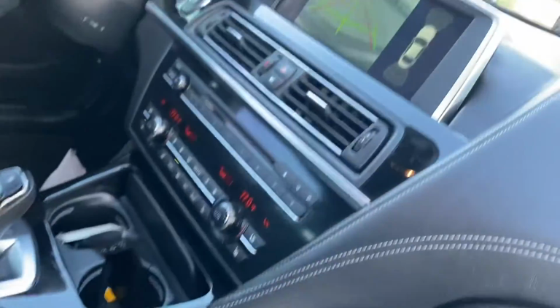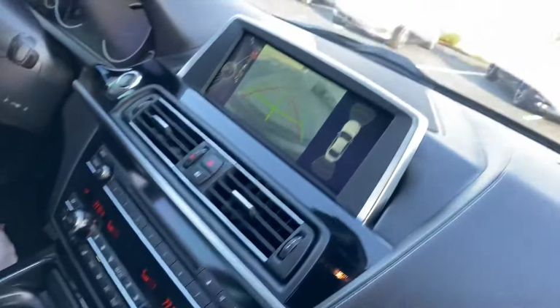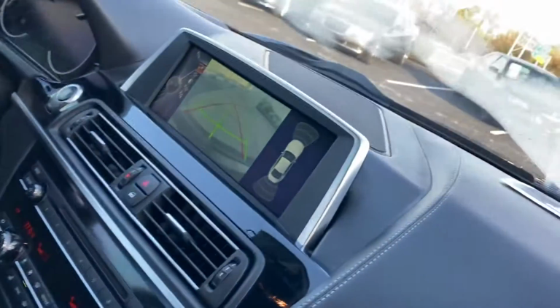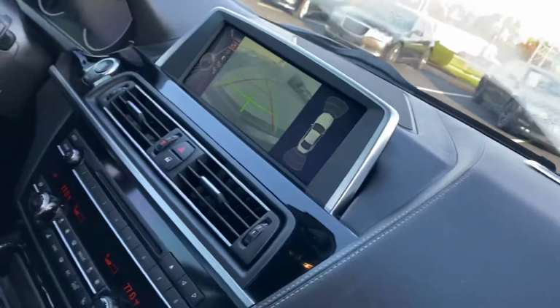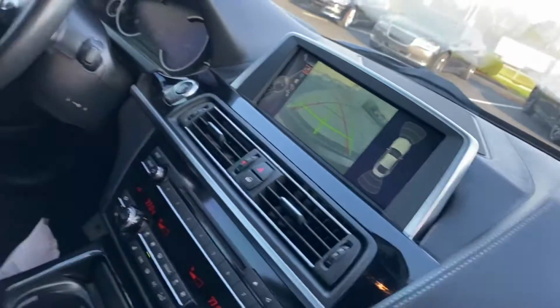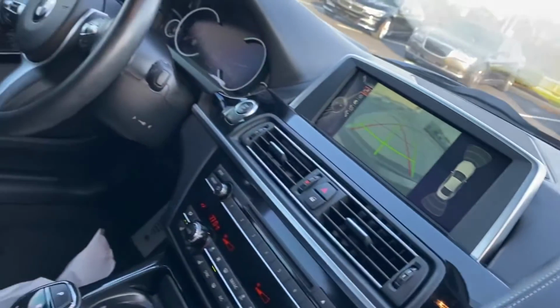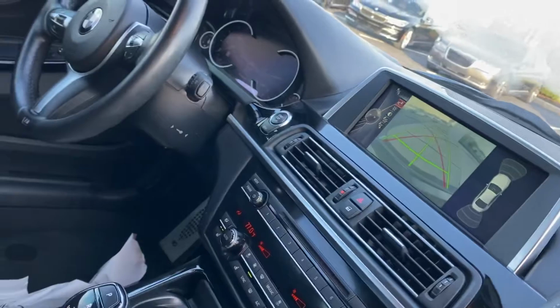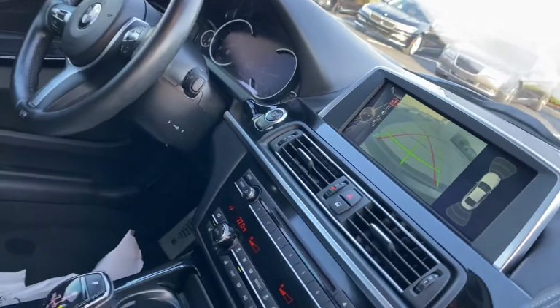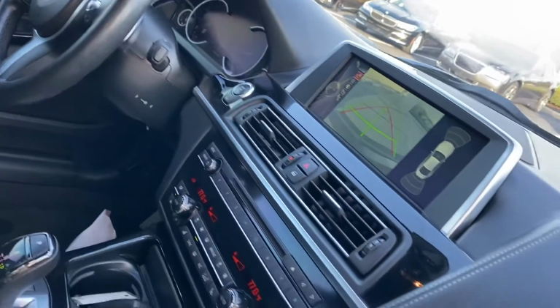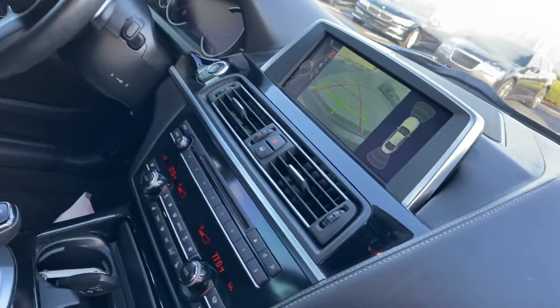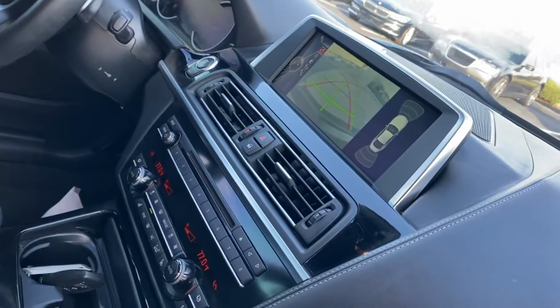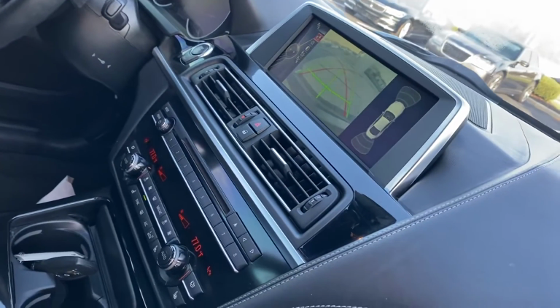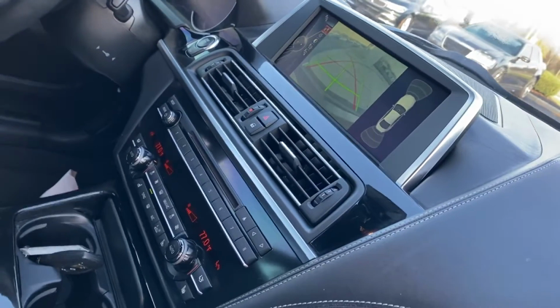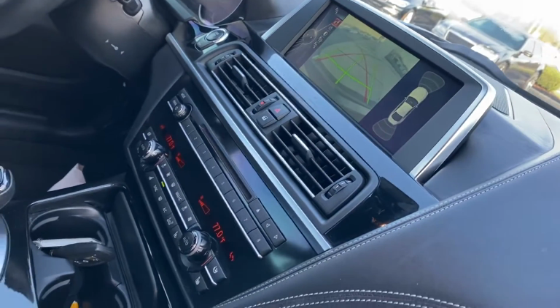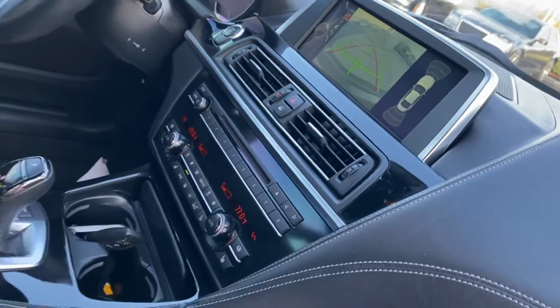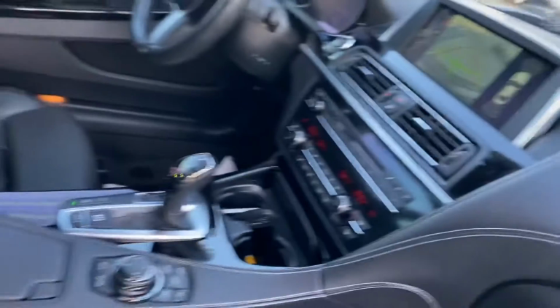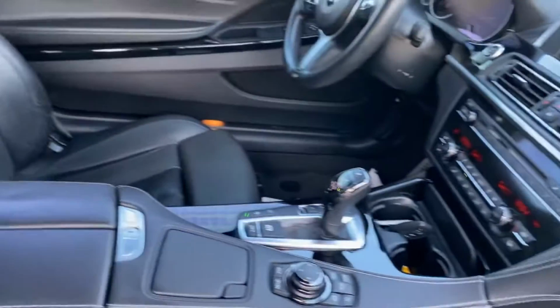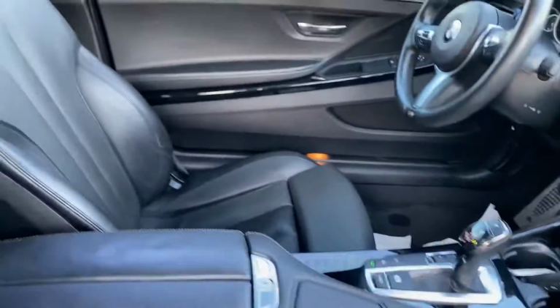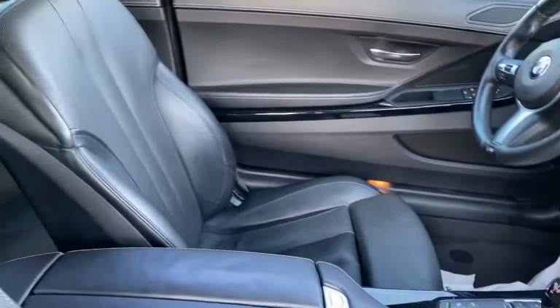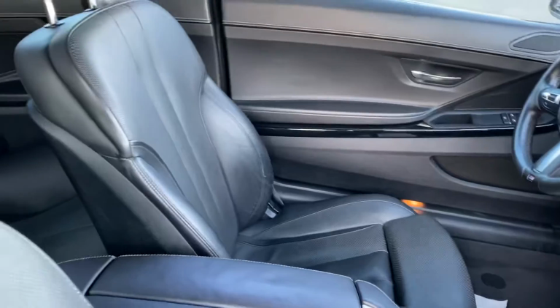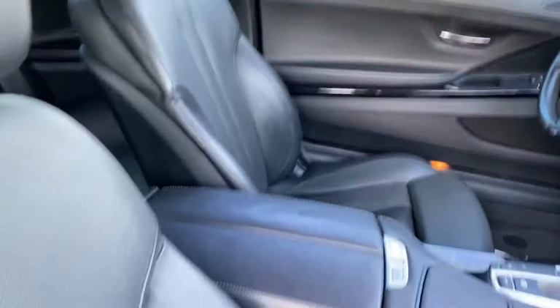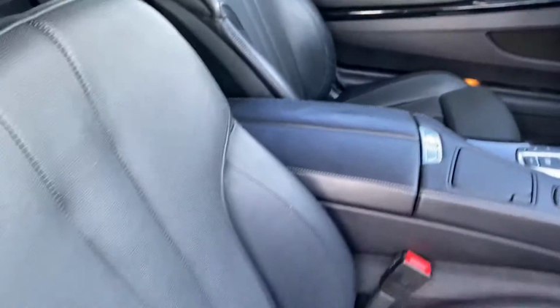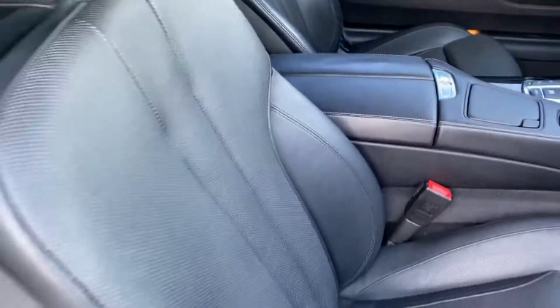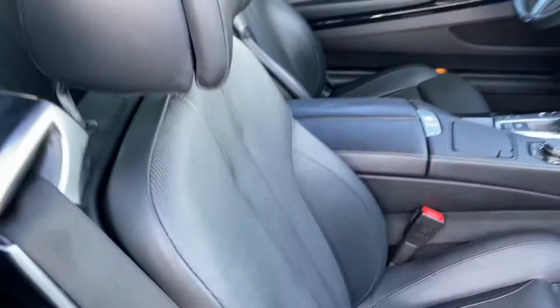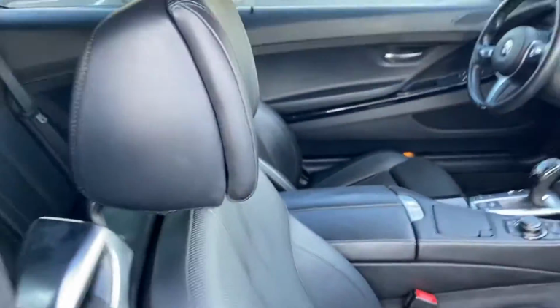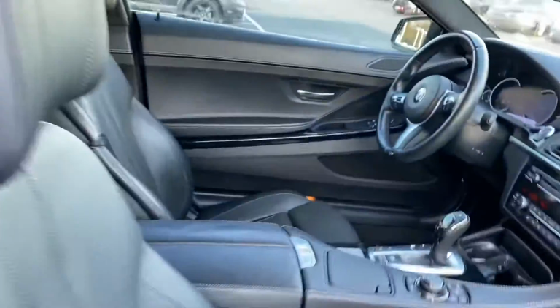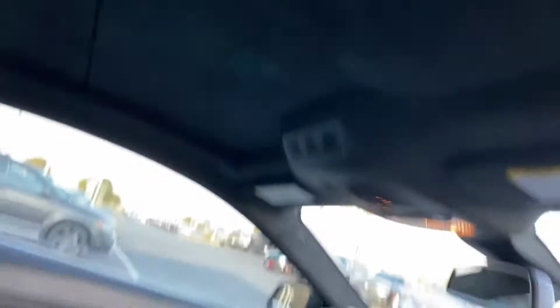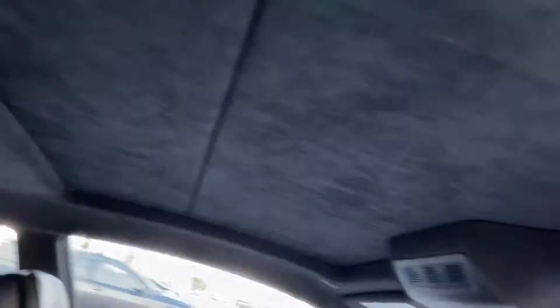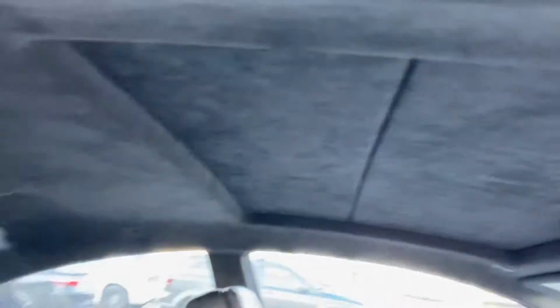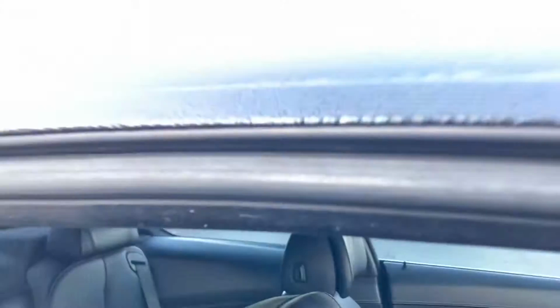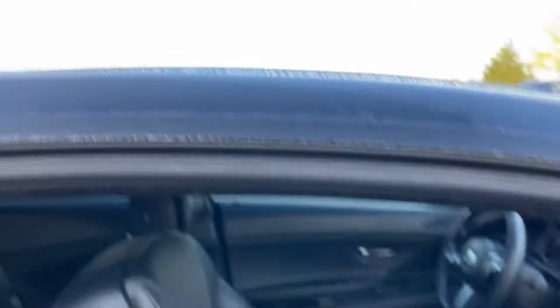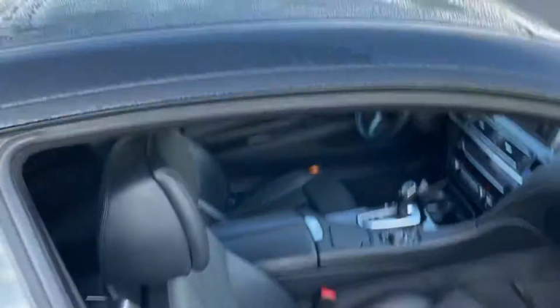Backup camera, Bluetooth, cruise control, heated seats. Very, very clean — interior is in excellent condition. Does have the power sliding roof.